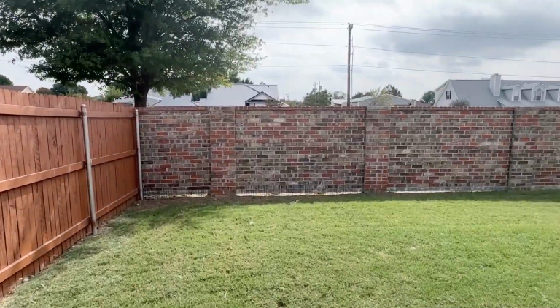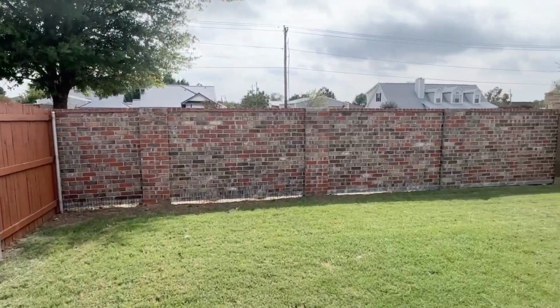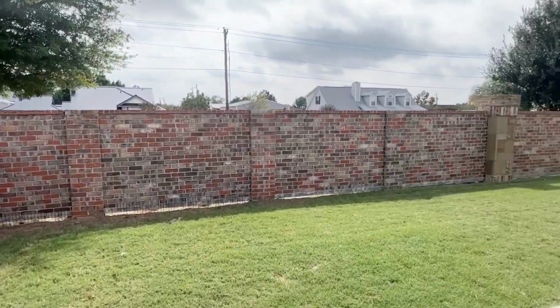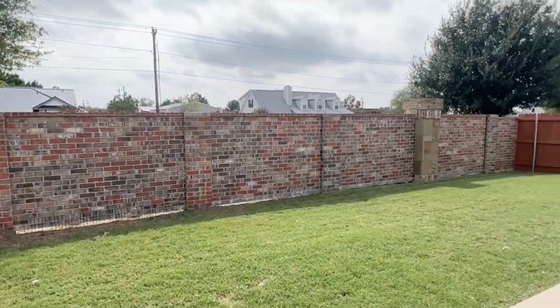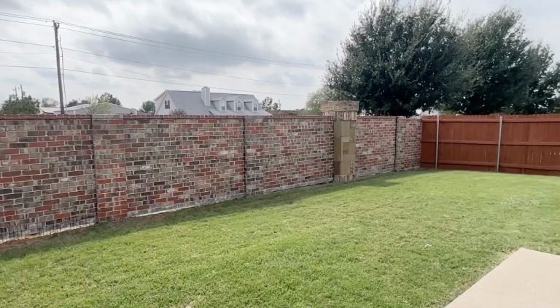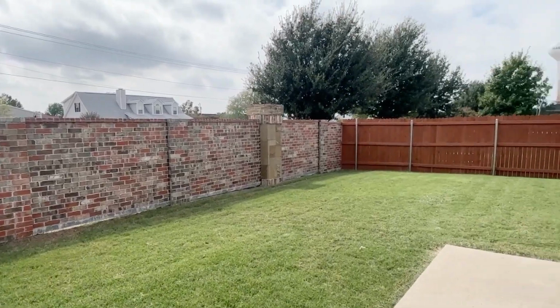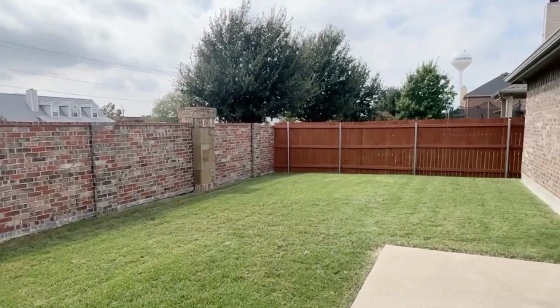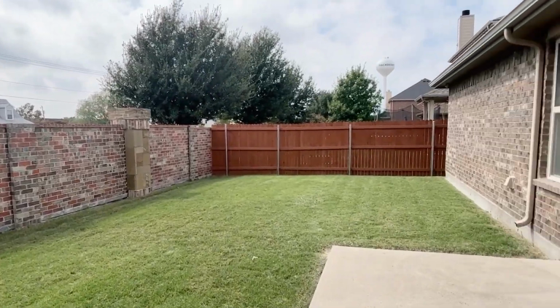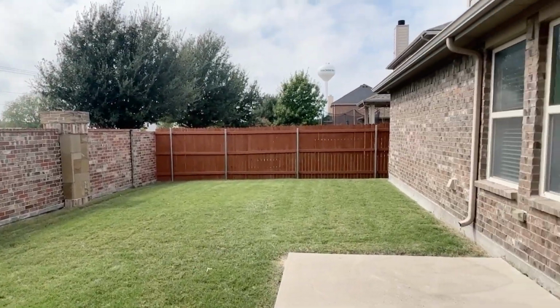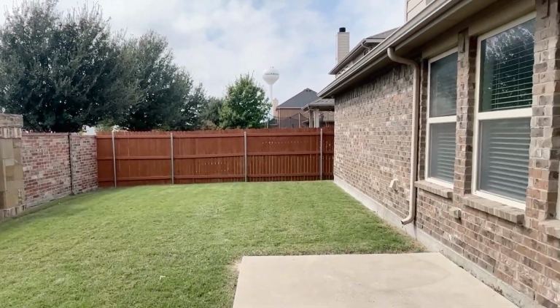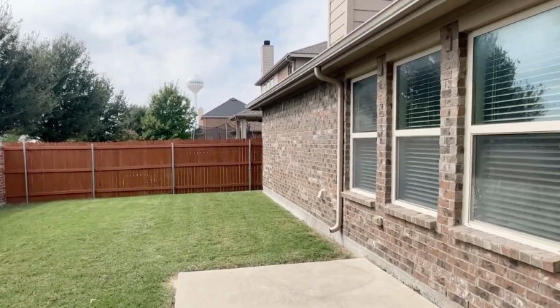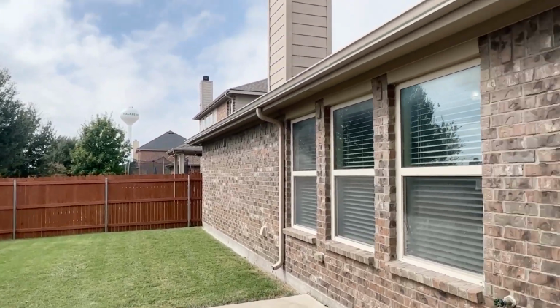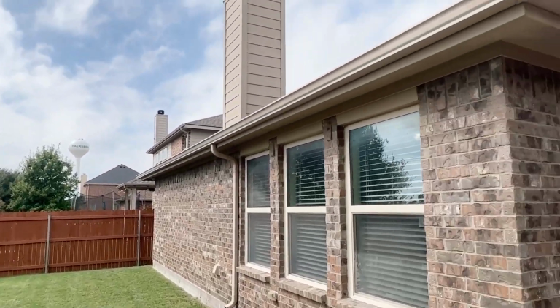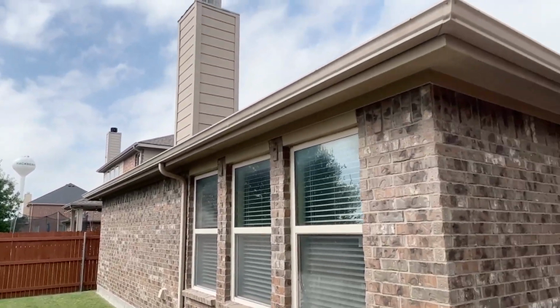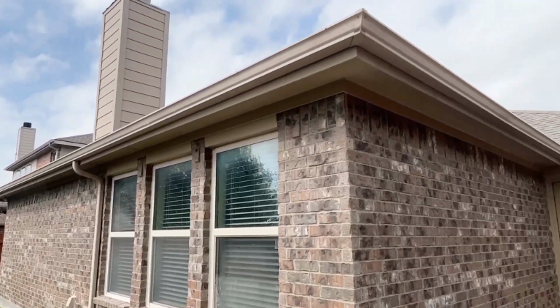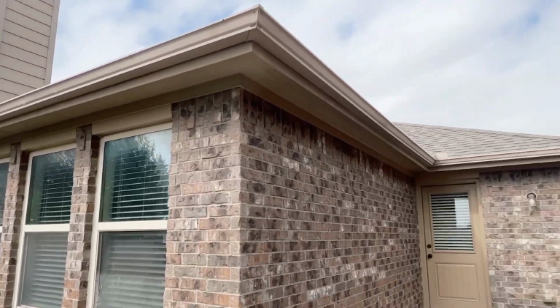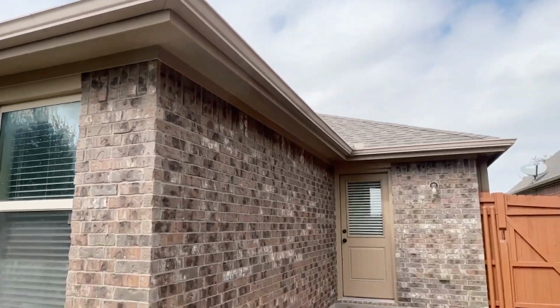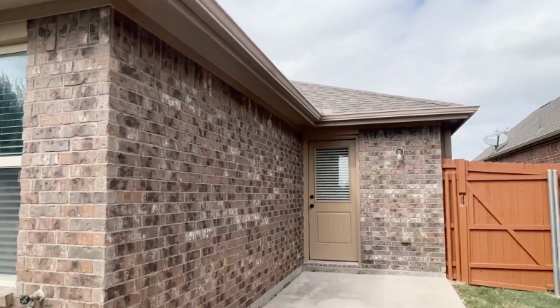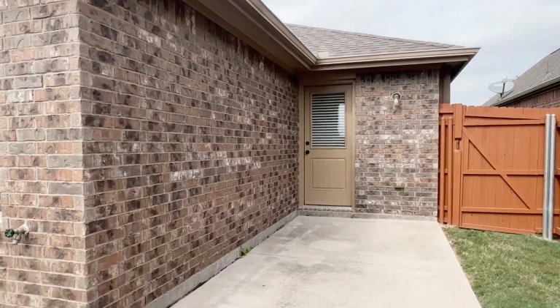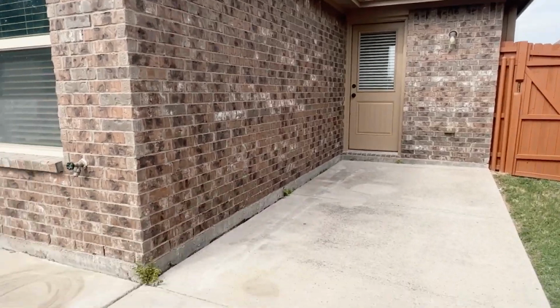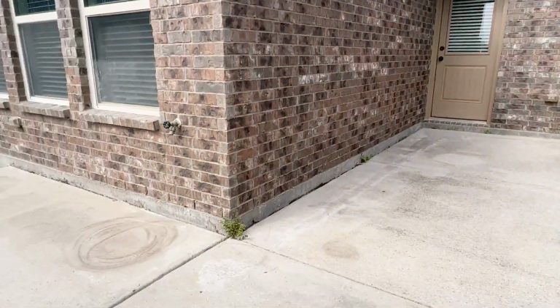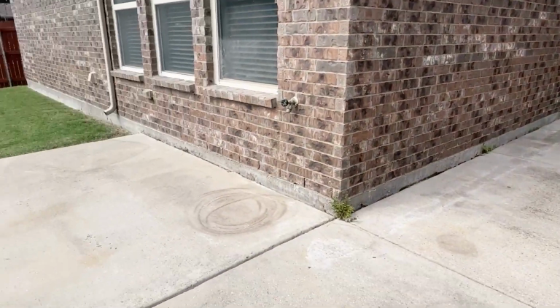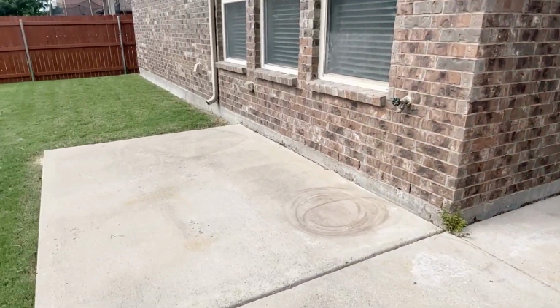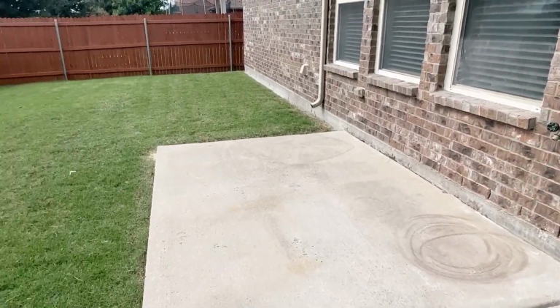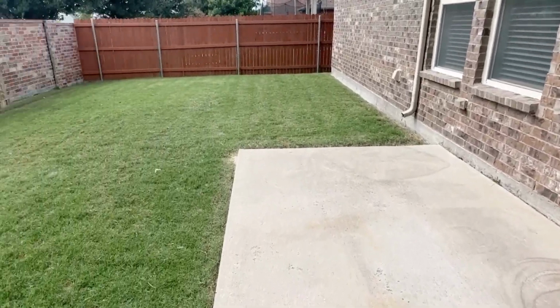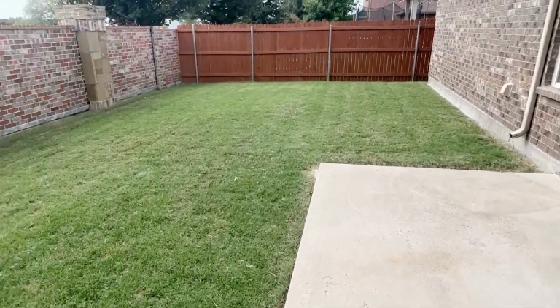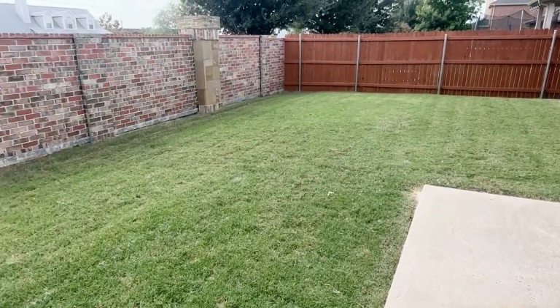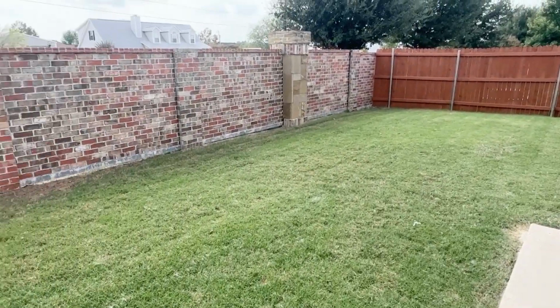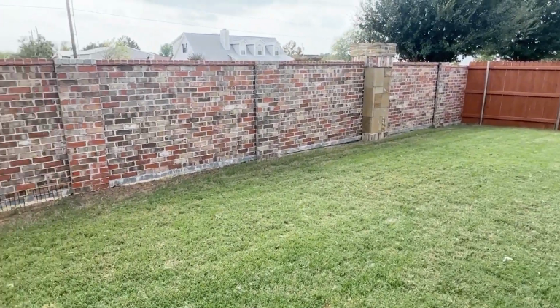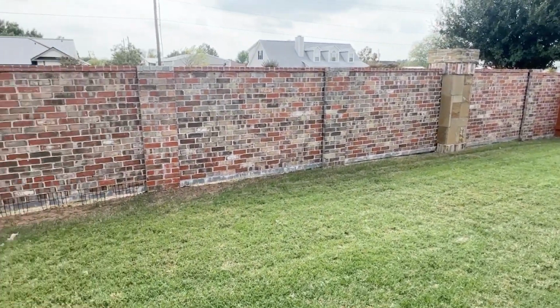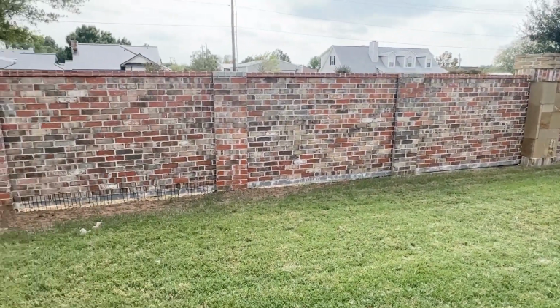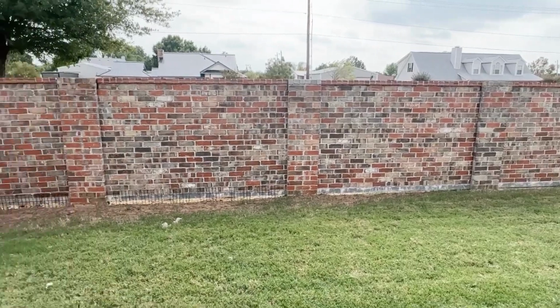Good sized backyard — grass is in great shape. Extended patio here, and a masonry wall maintained by the HOA.